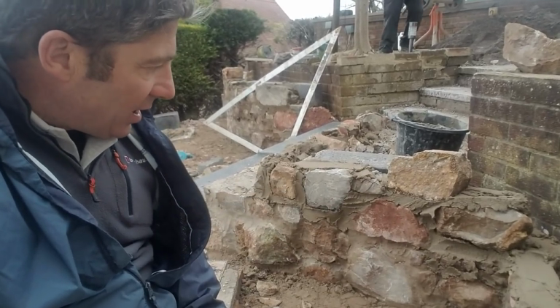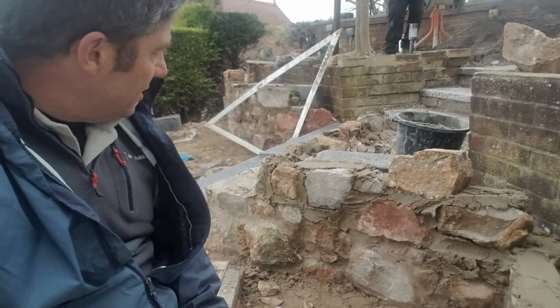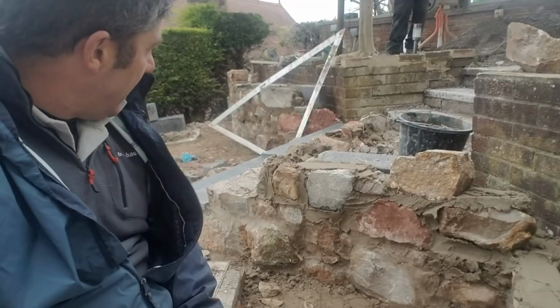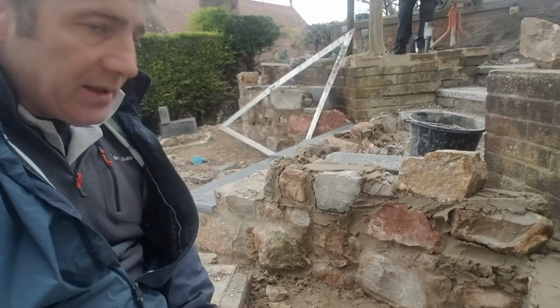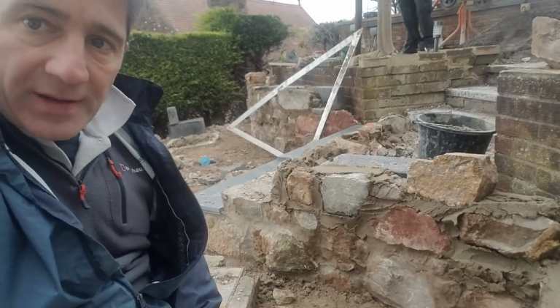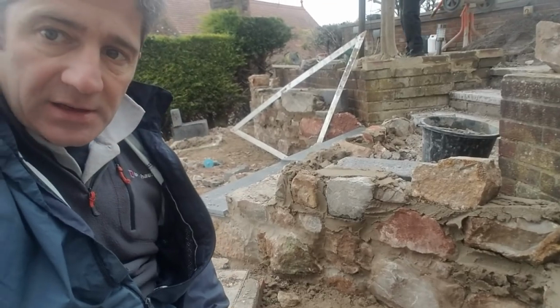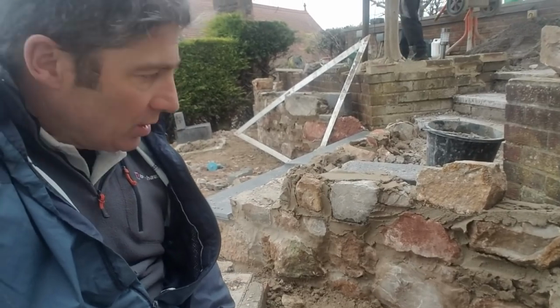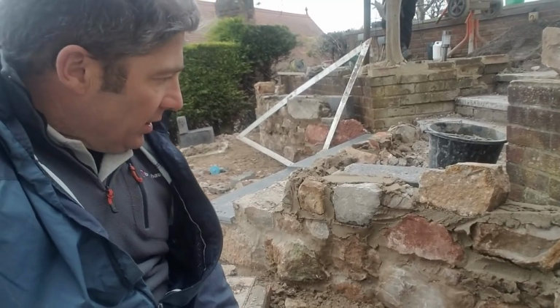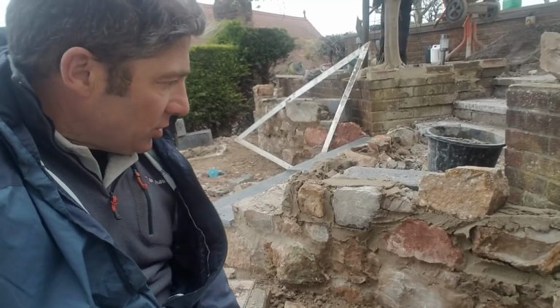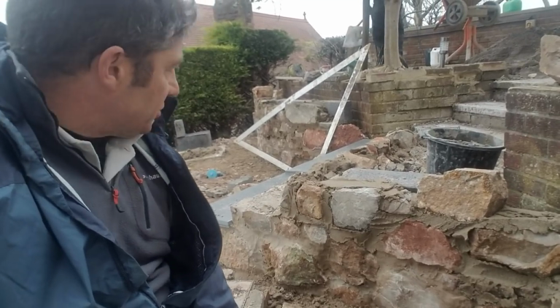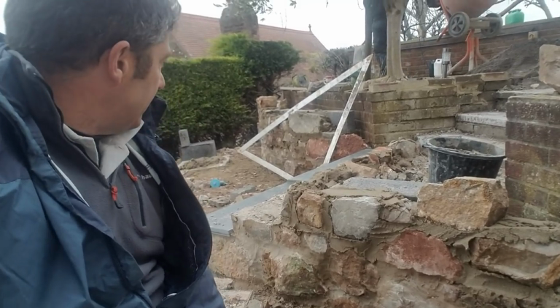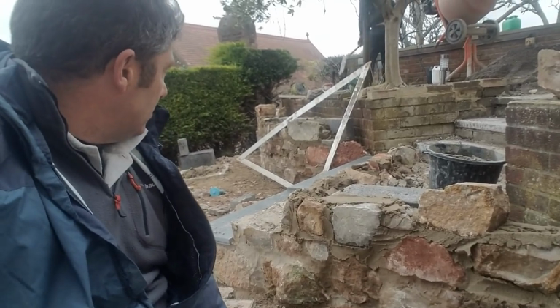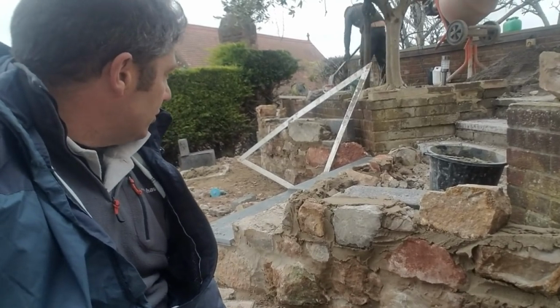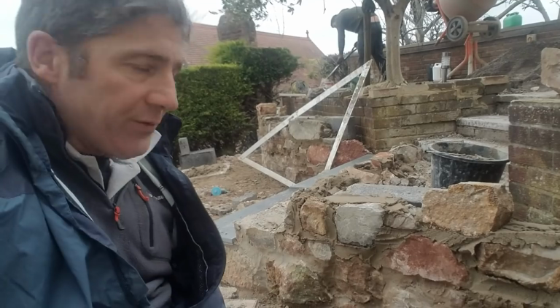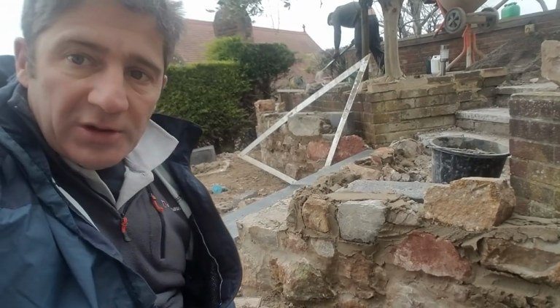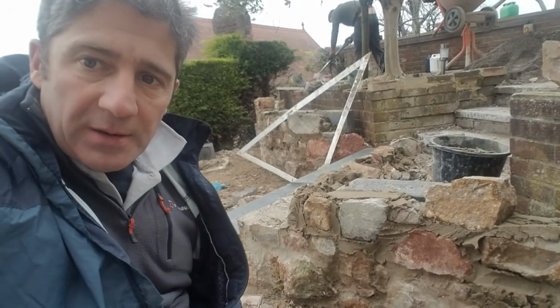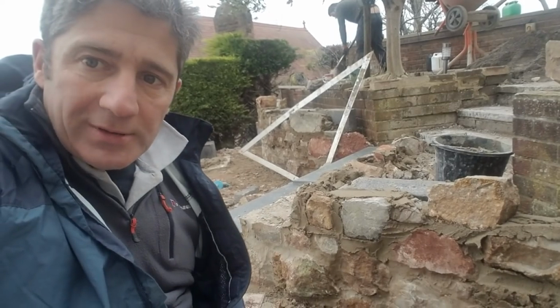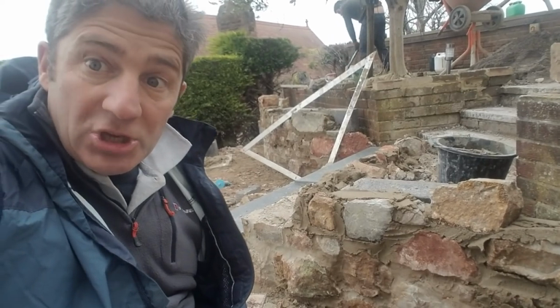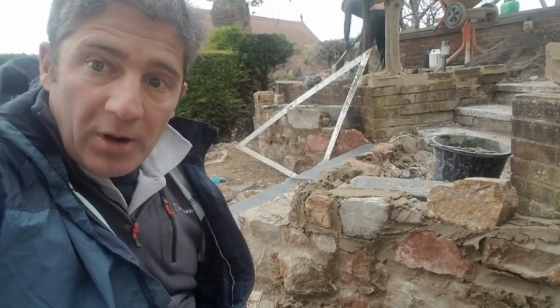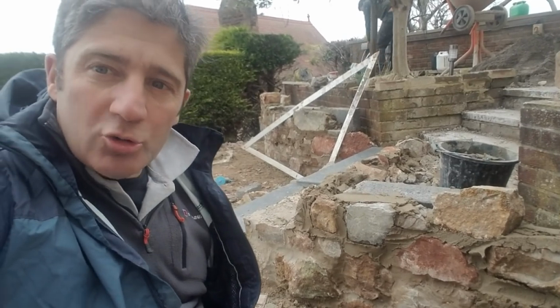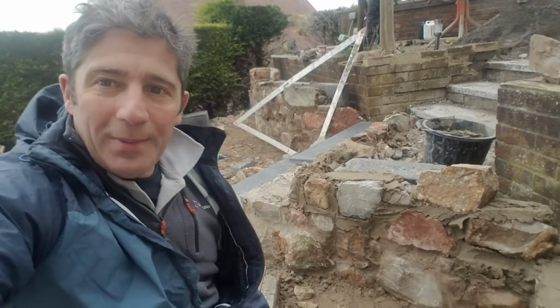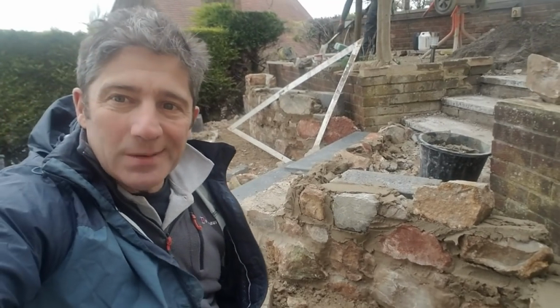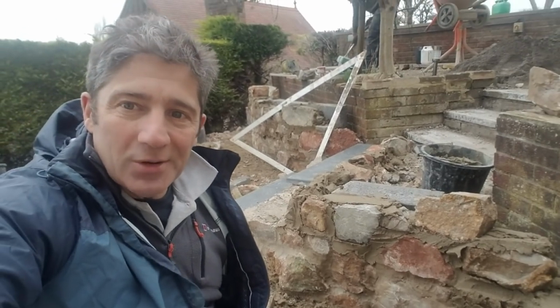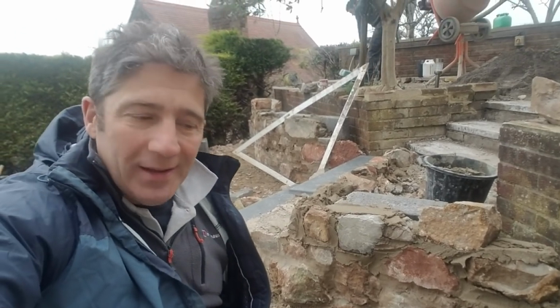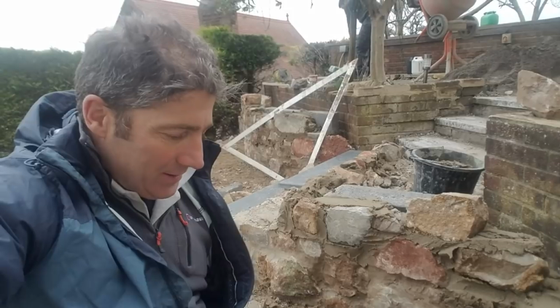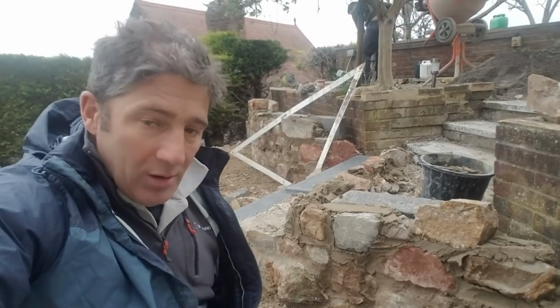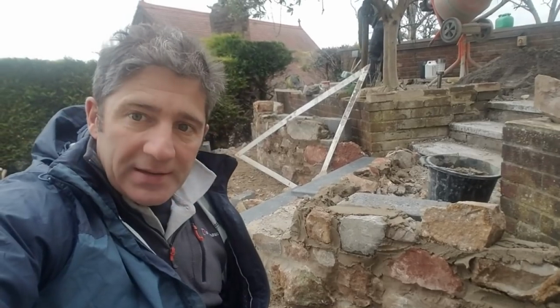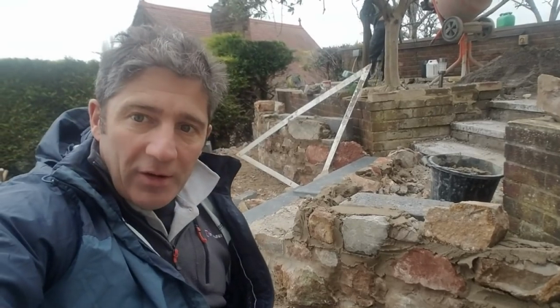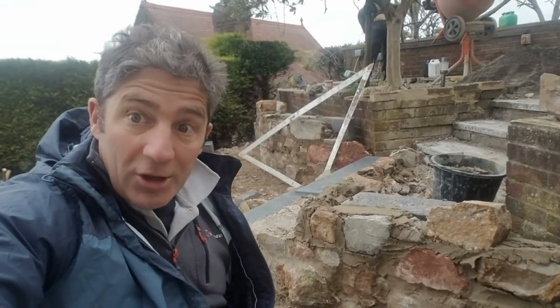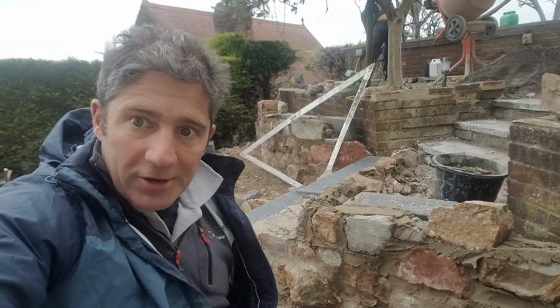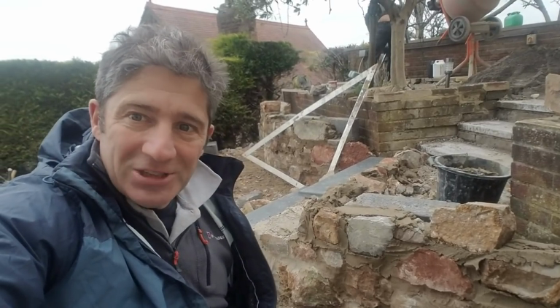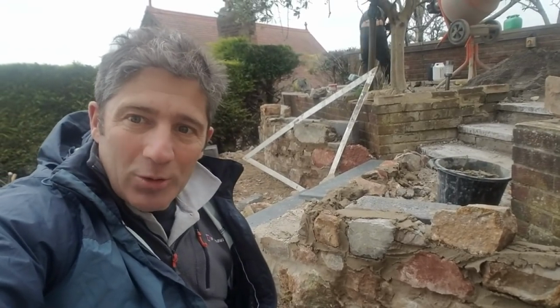Stay tuned and watch how this wall turns out. If you have any questions in the meantime, visit the website at www.greentoplandscapes.co.uk - give Alison a ring in the office. Cheers, all the best.